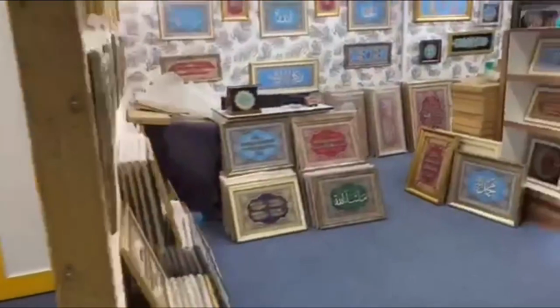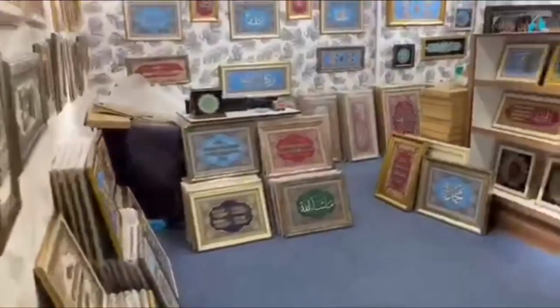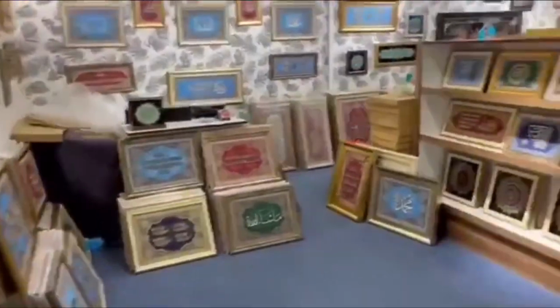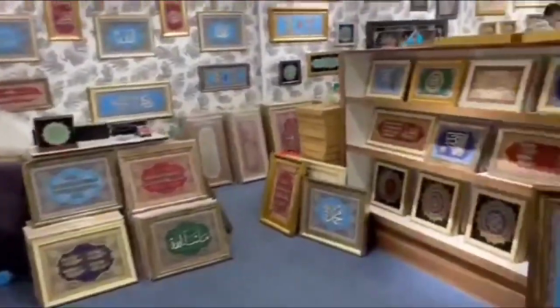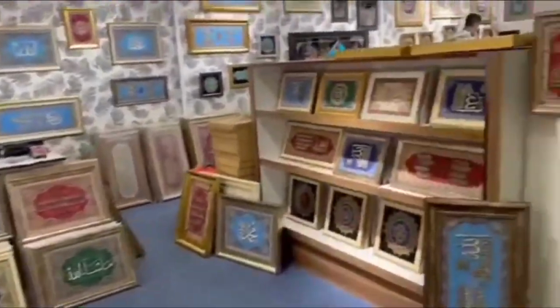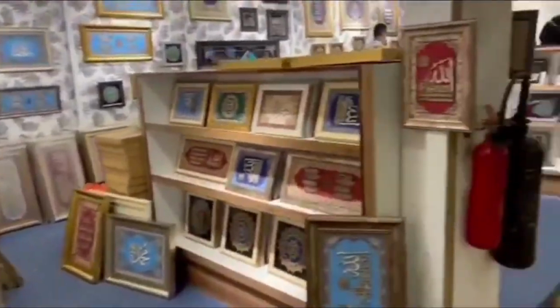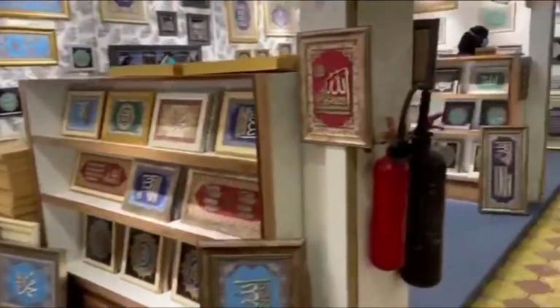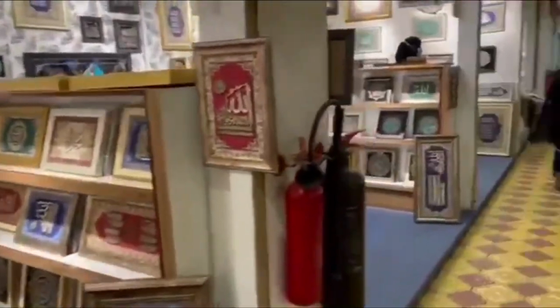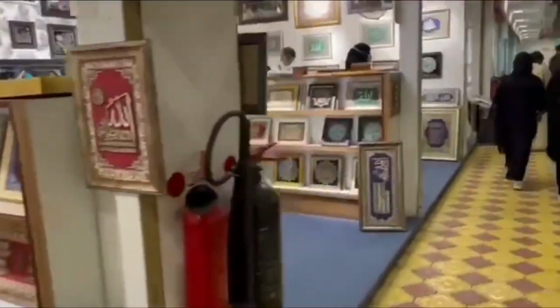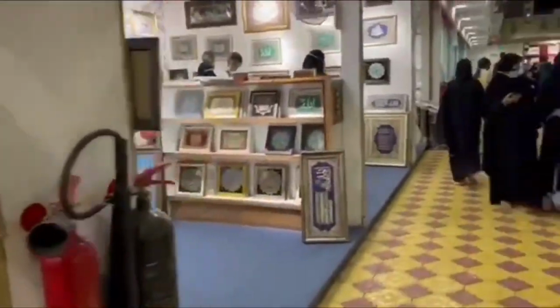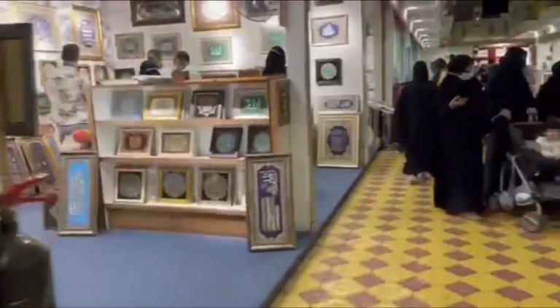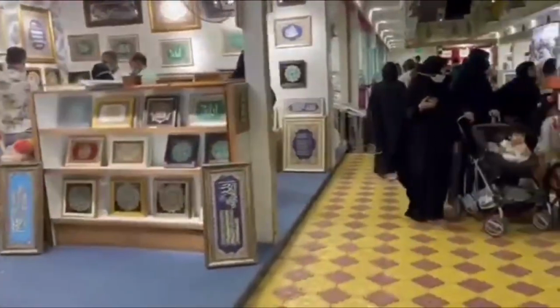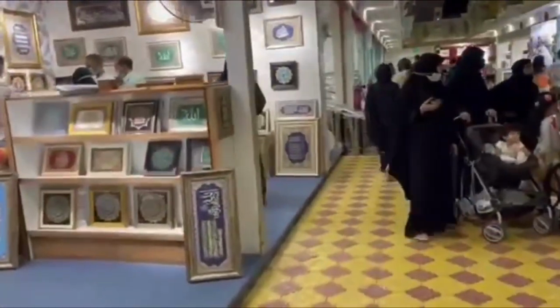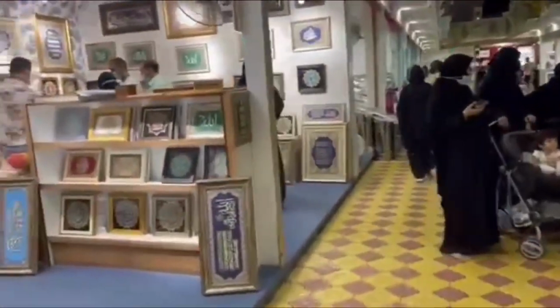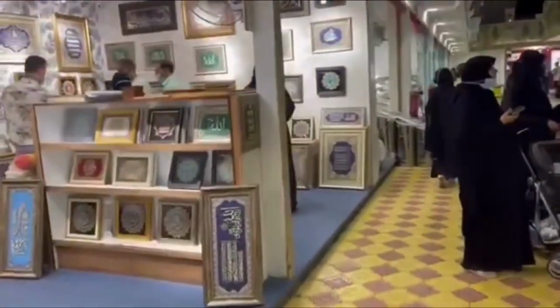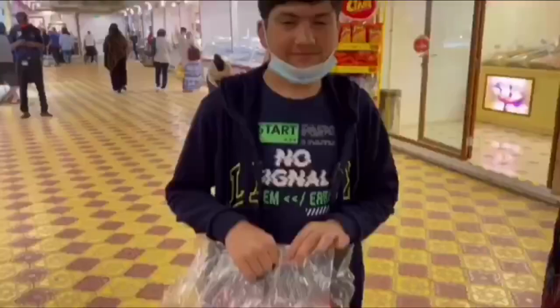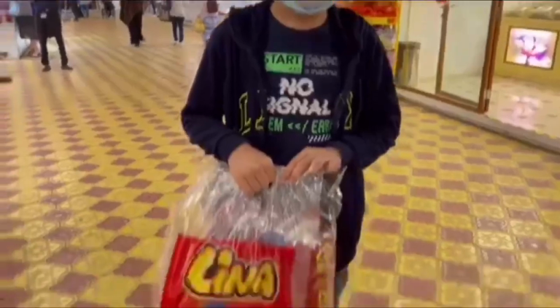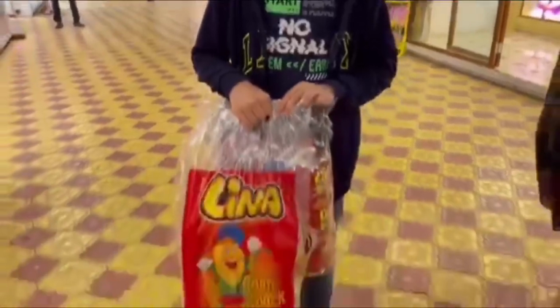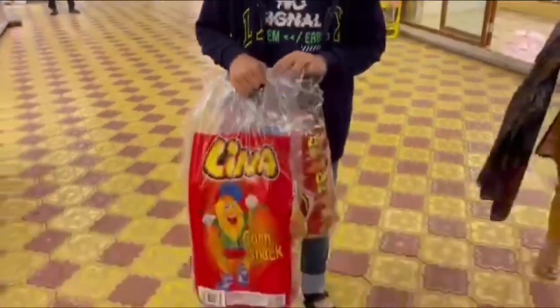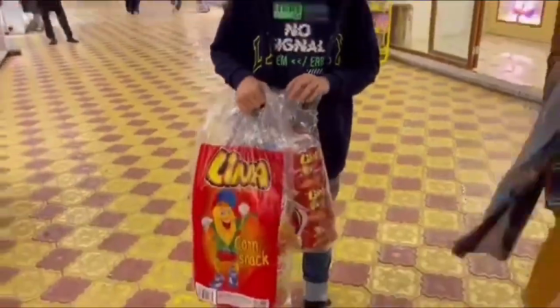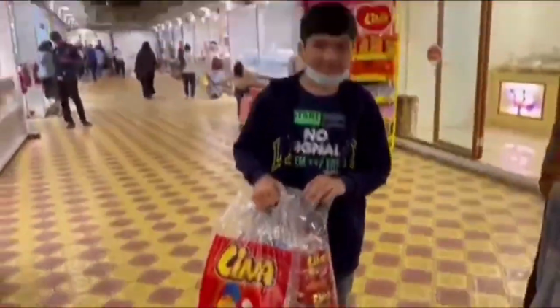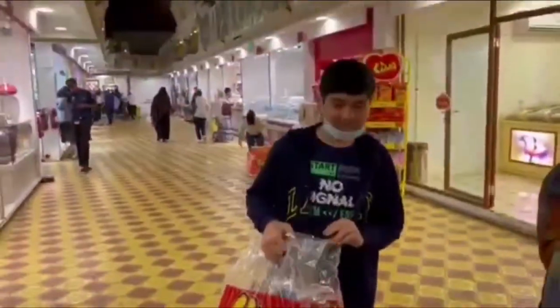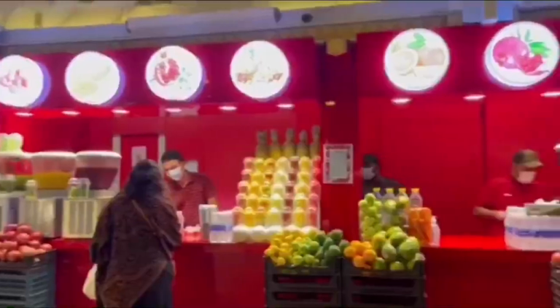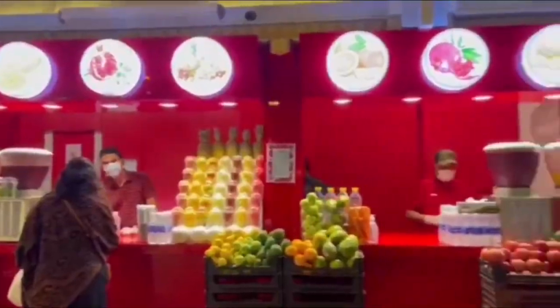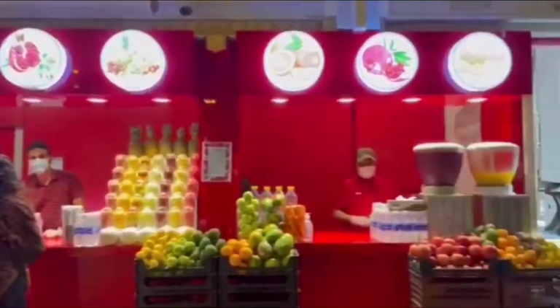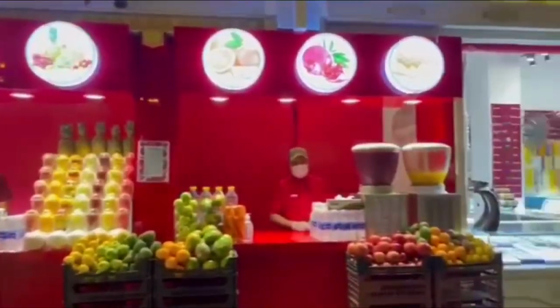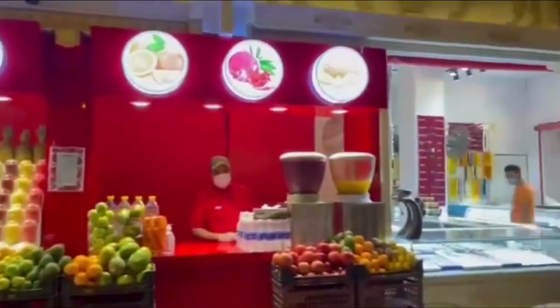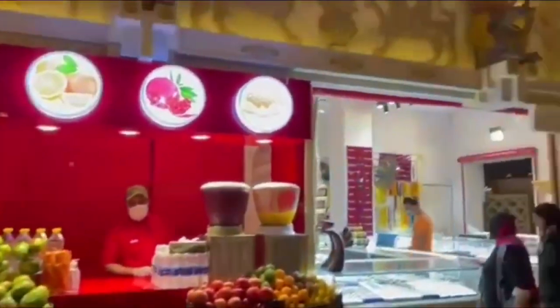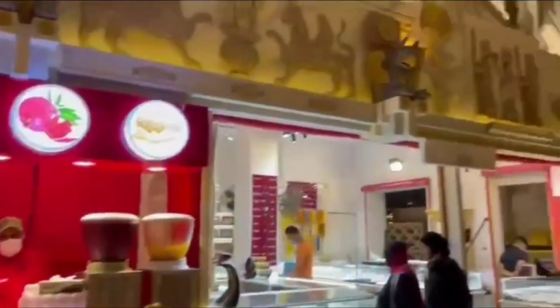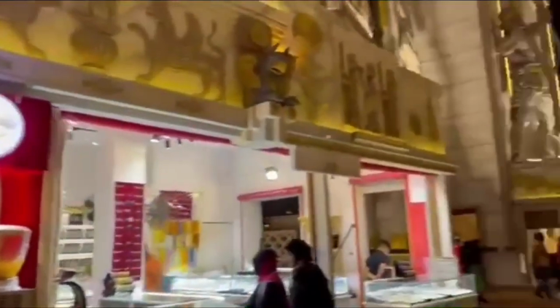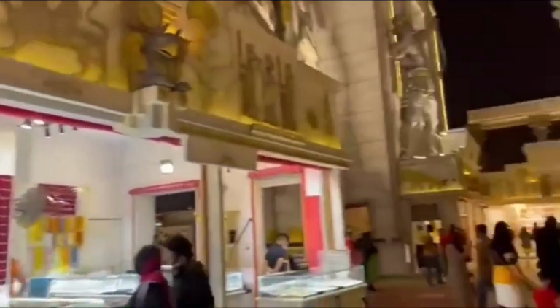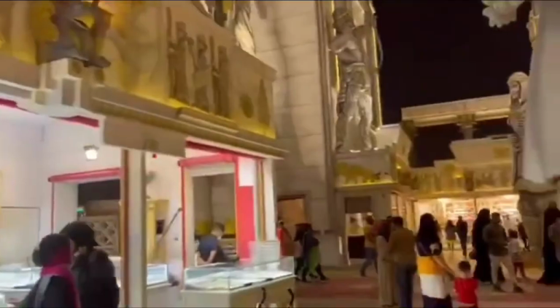Here is a beautiful frame shop. We also bought some chips. Before we headed out I wanted to show you a small concert that was happening in the pavilion.